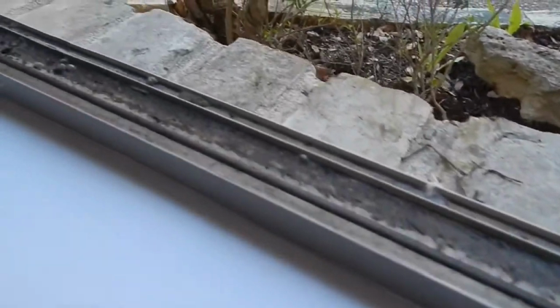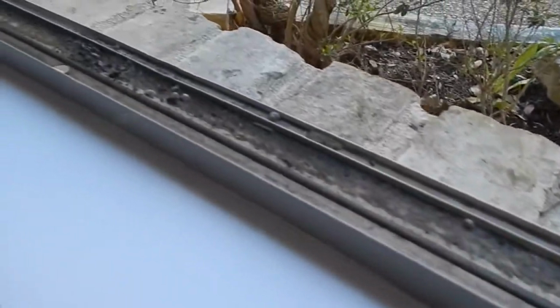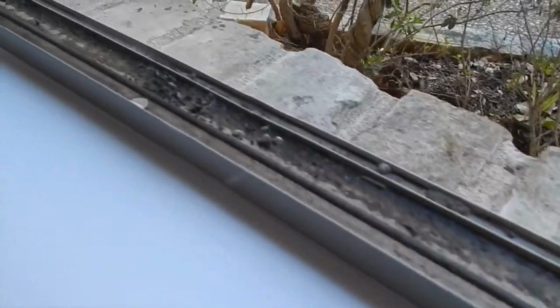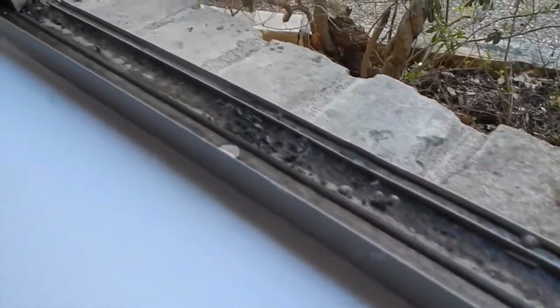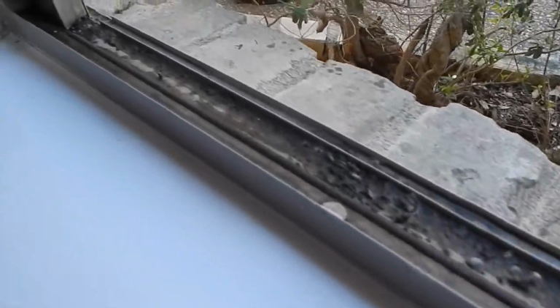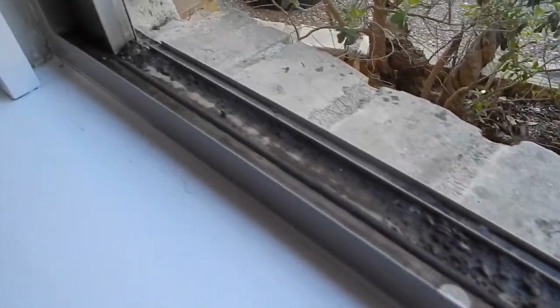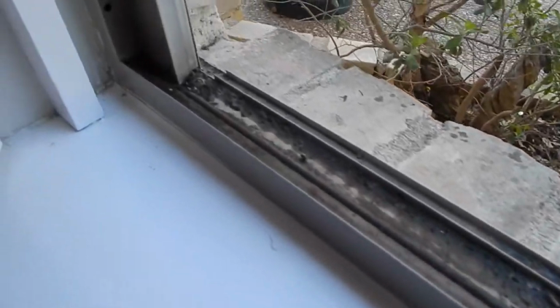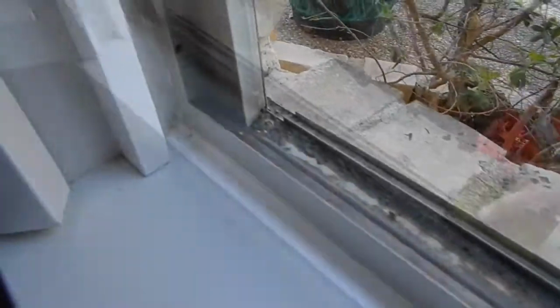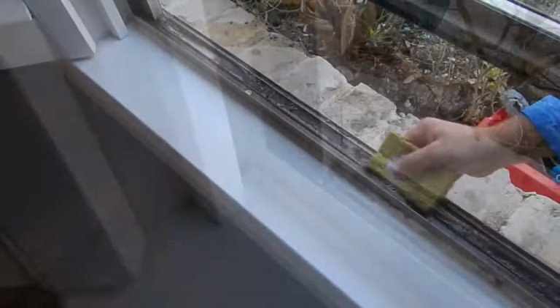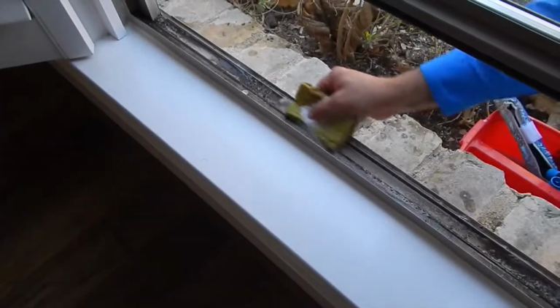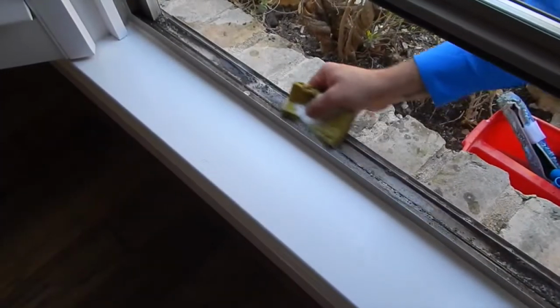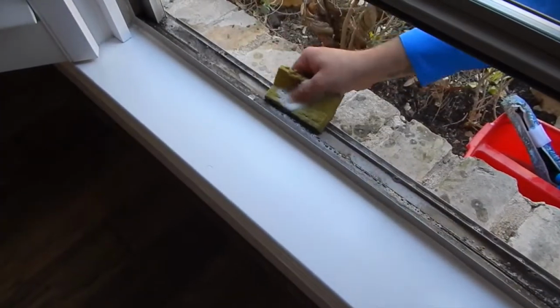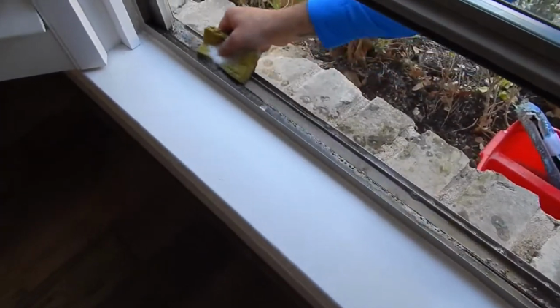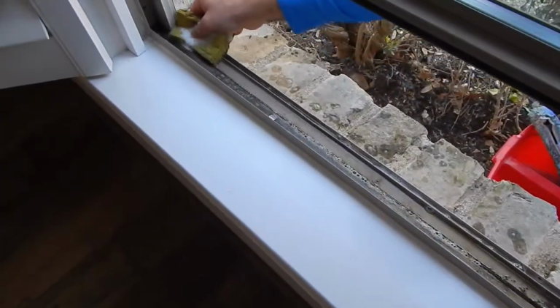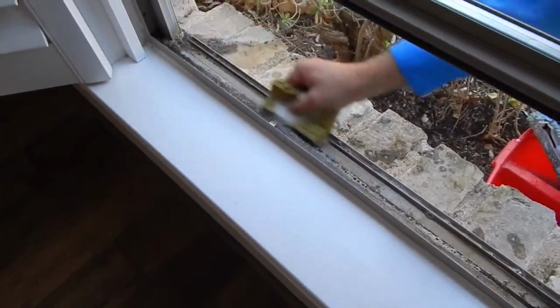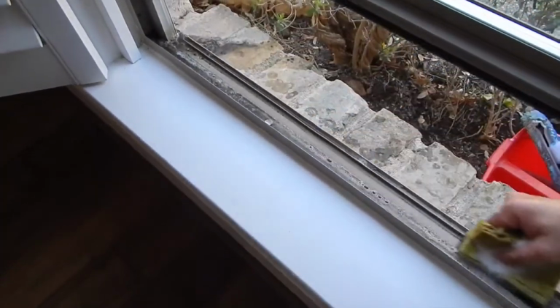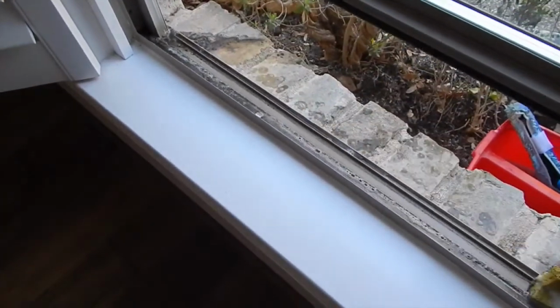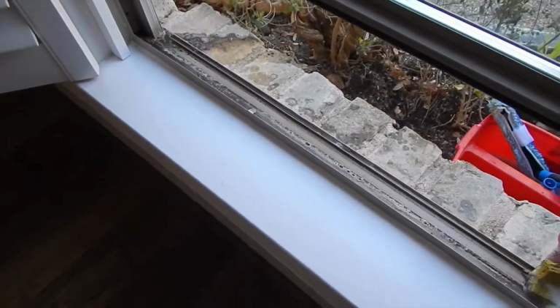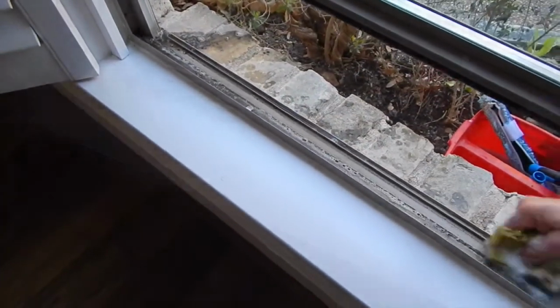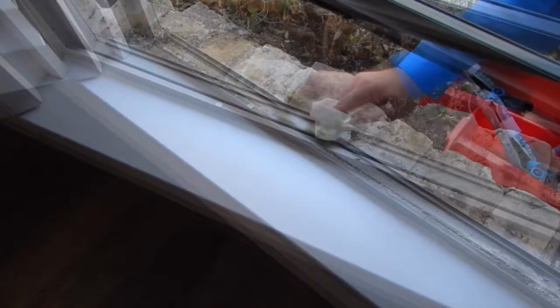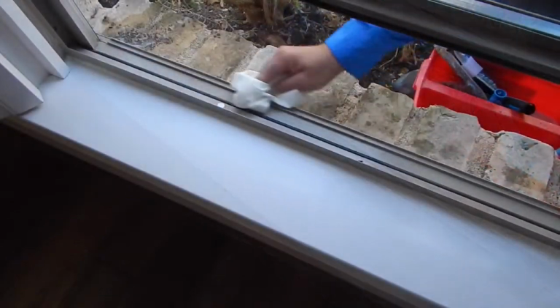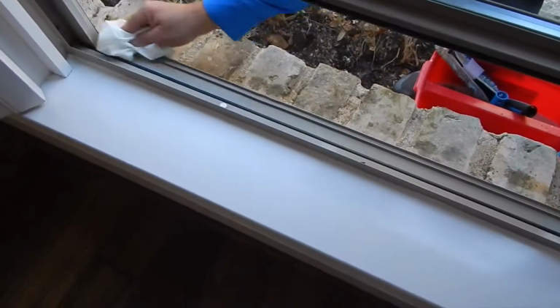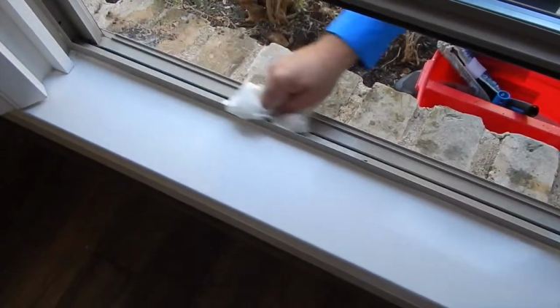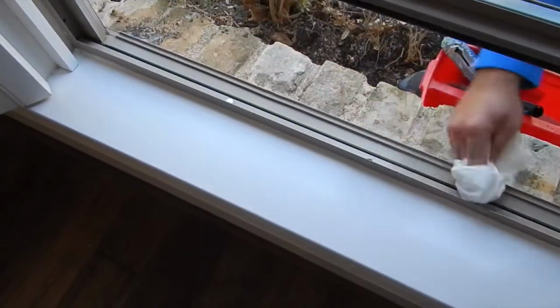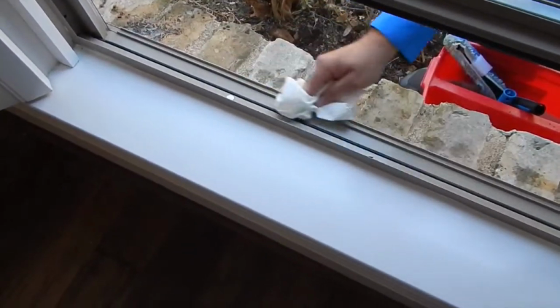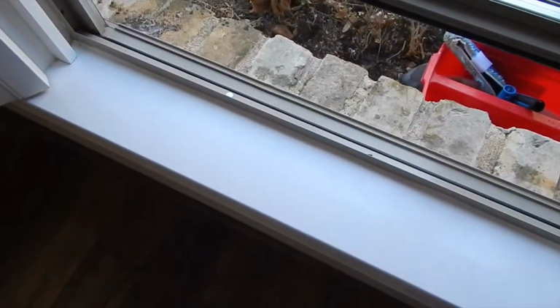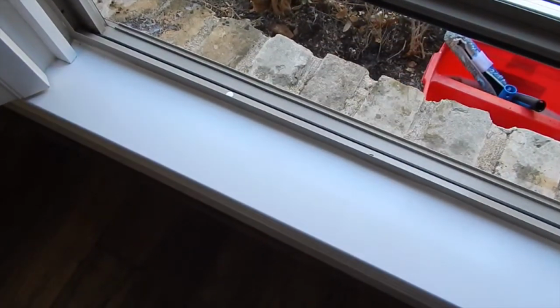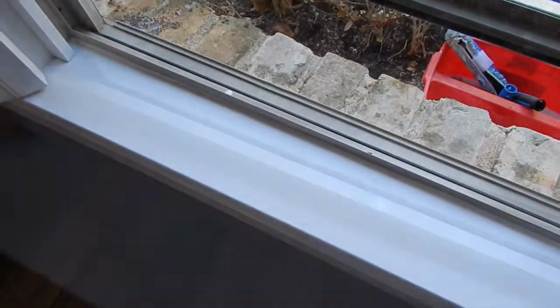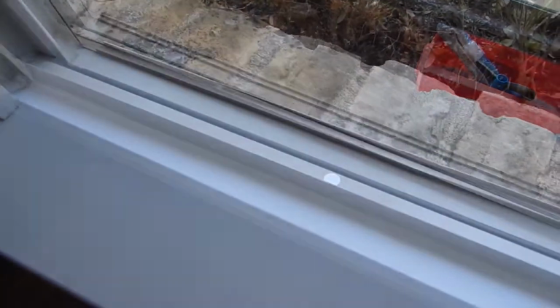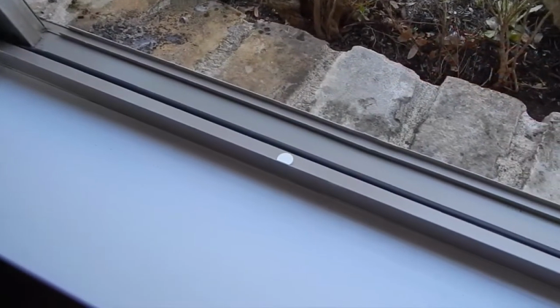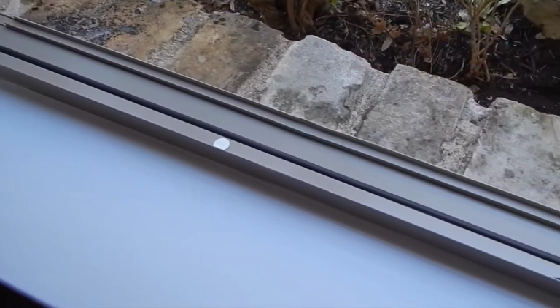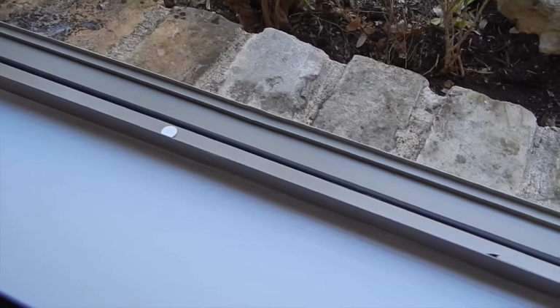The team at Shine My Glass will get into these tracks, soak them down, scrub them, and wipe them out clean. That way, you can open your windows again and let that fresh air in without having all this stuff come into your home.